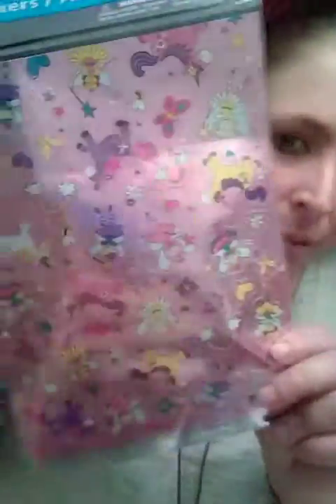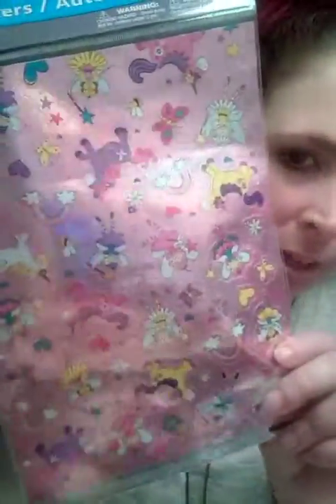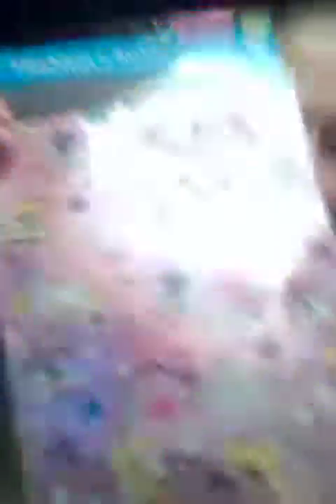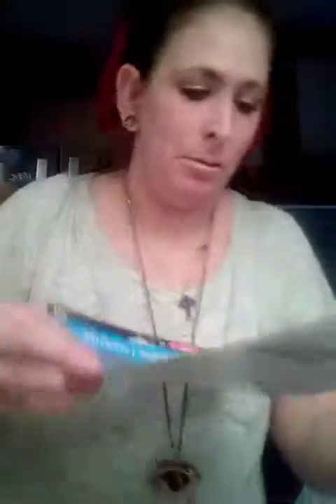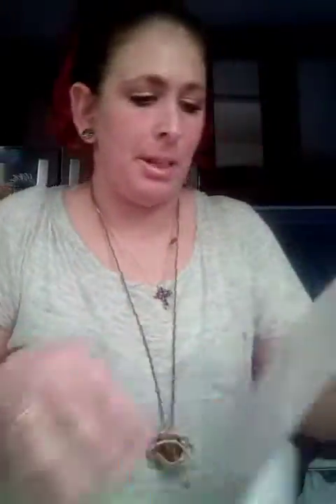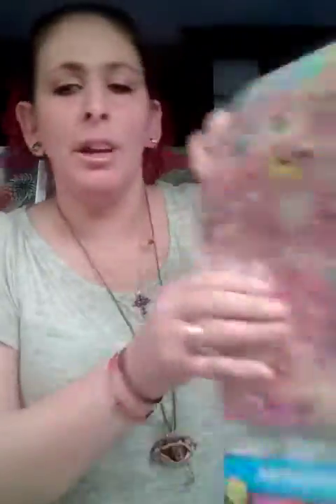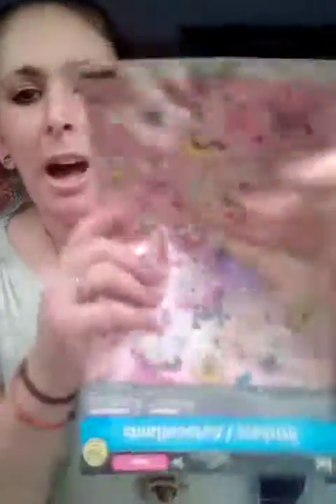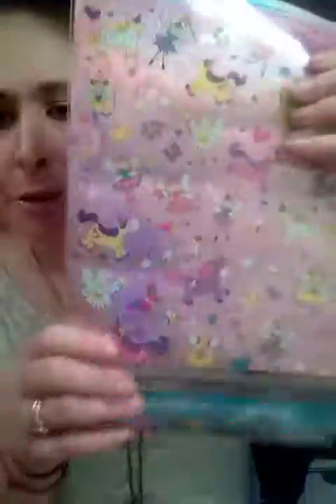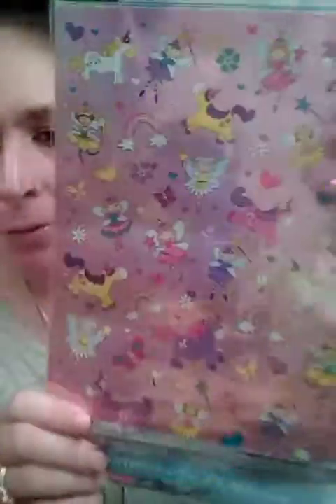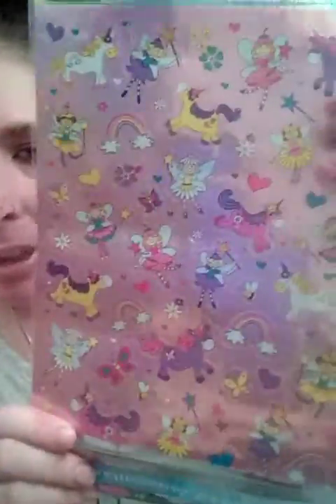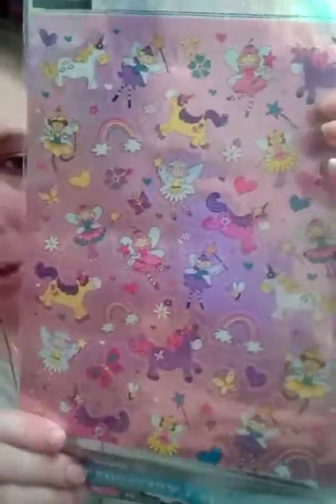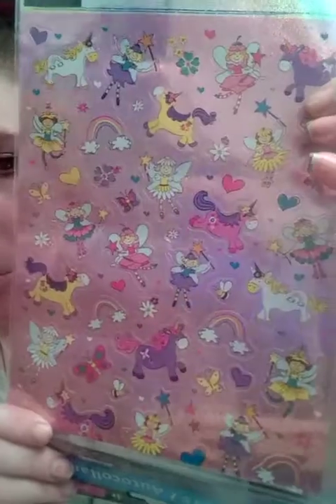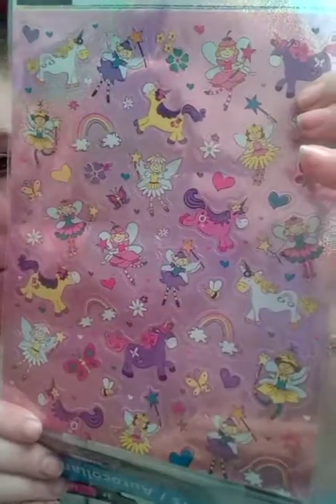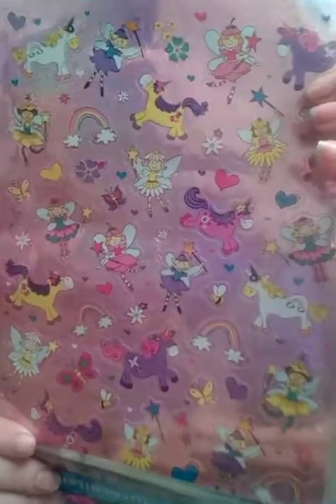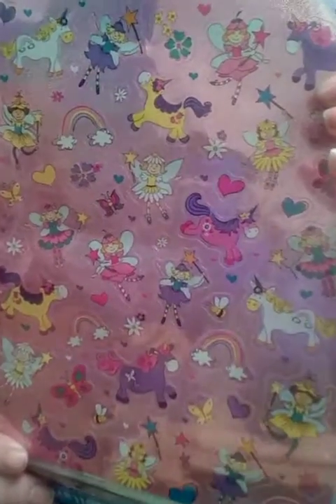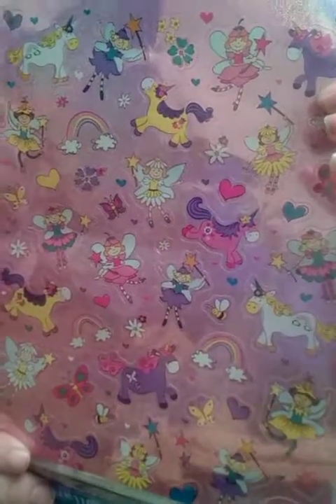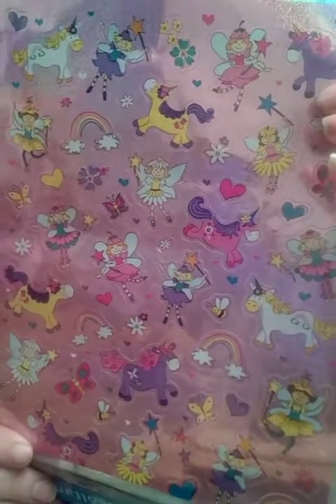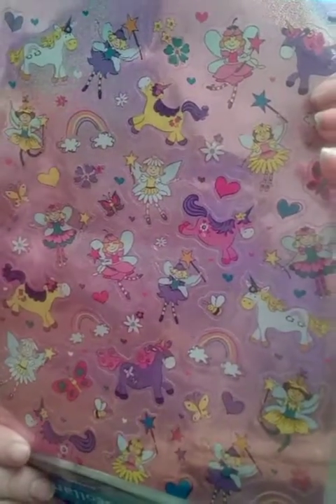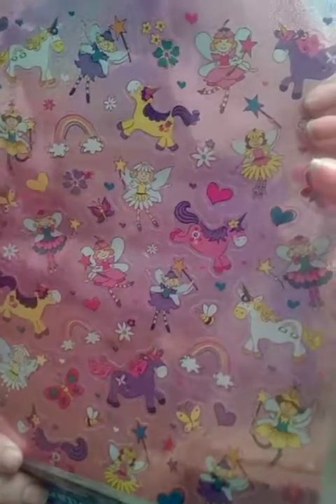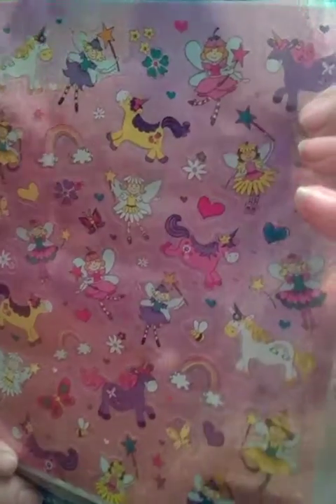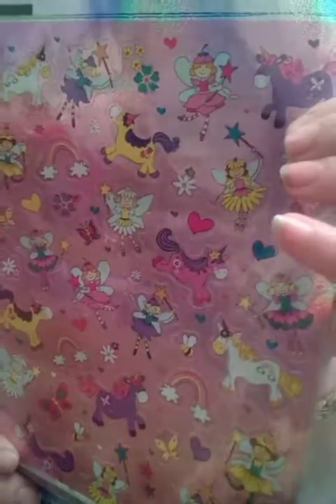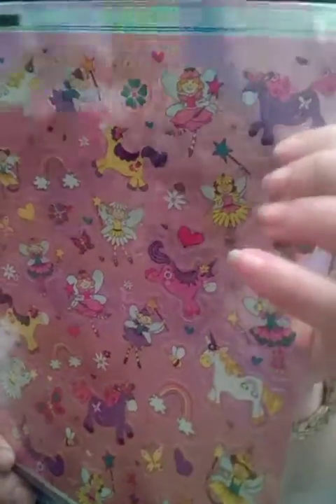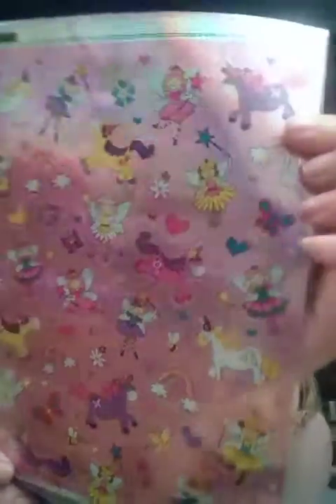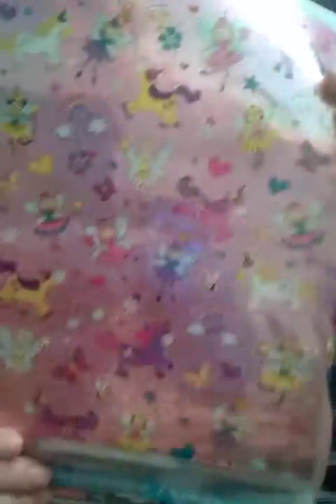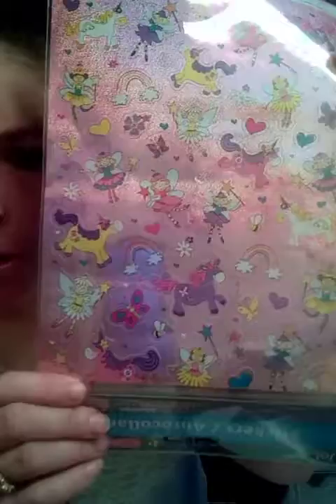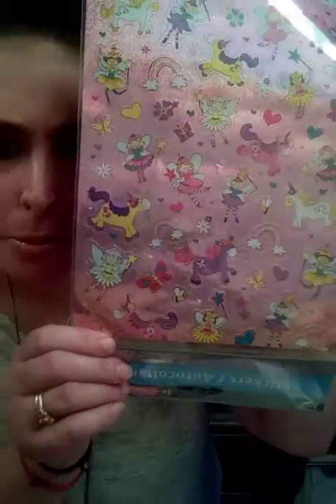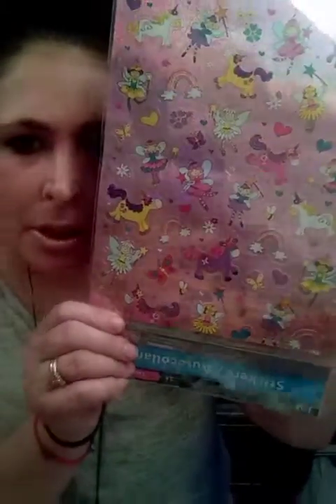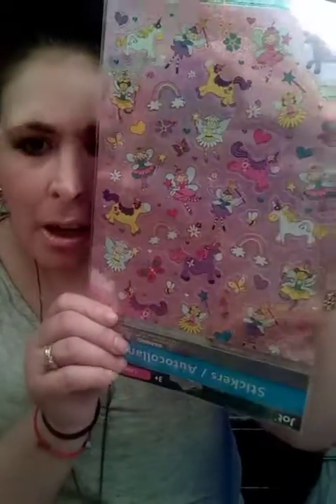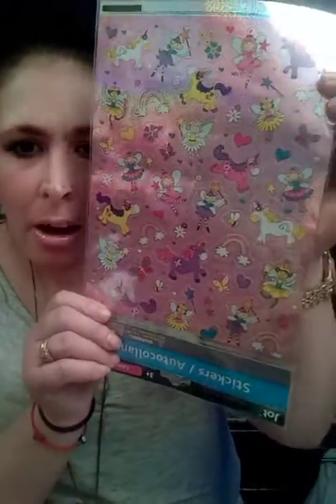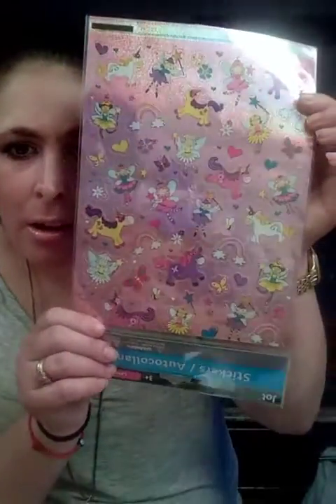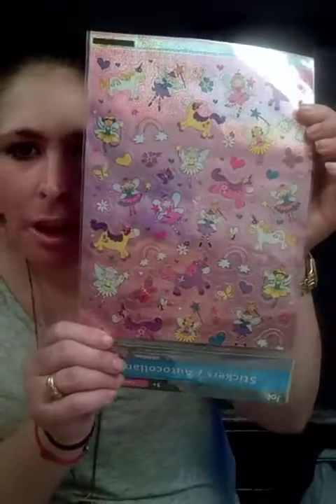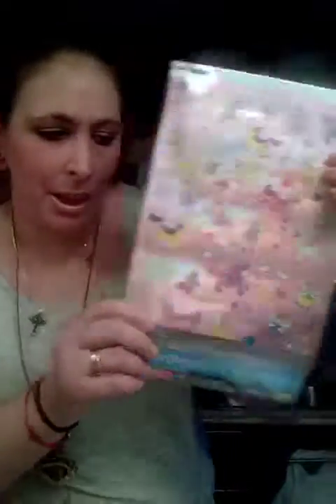I got these holographic little unicorns and little fairies and stuff like that — so cute. Love these.